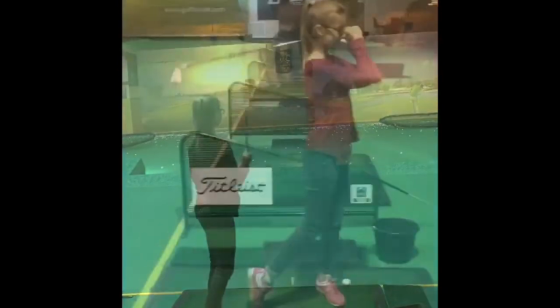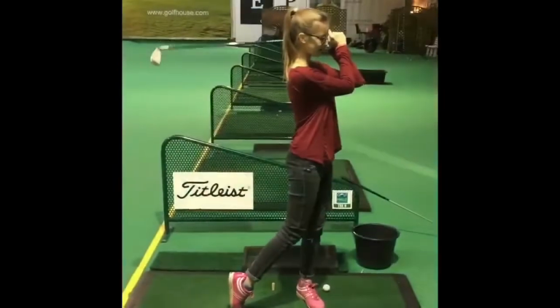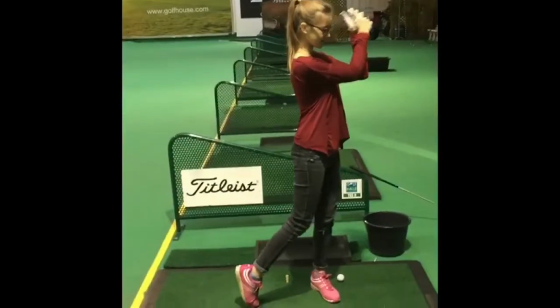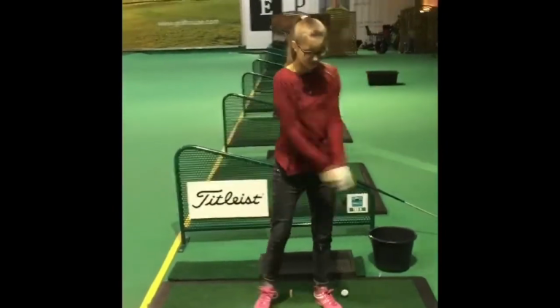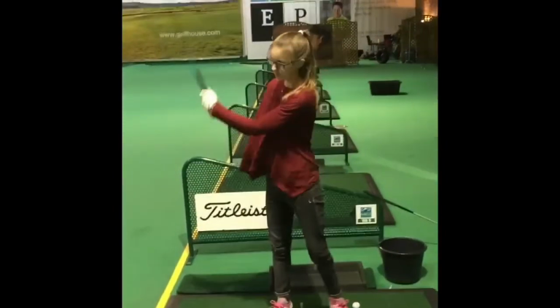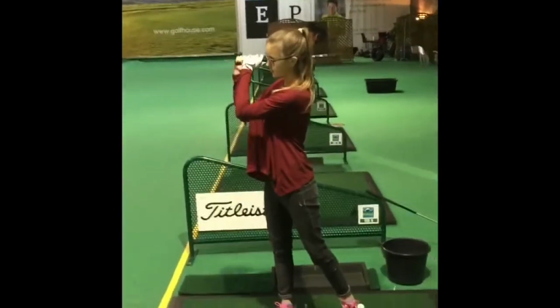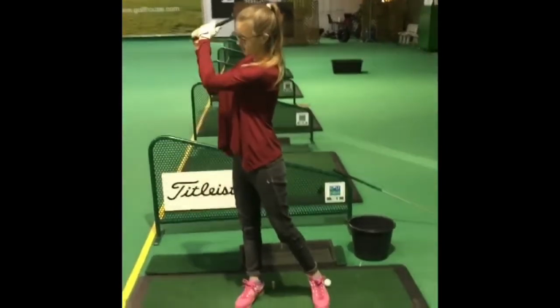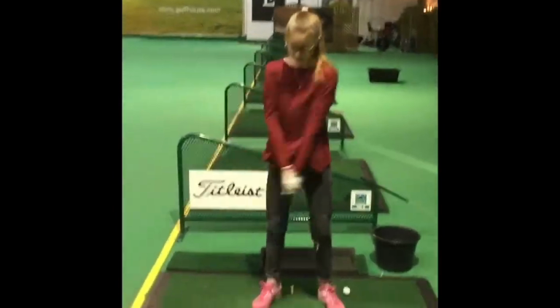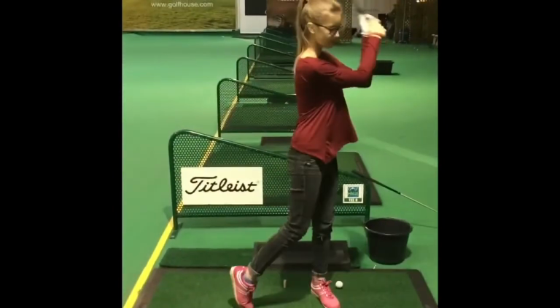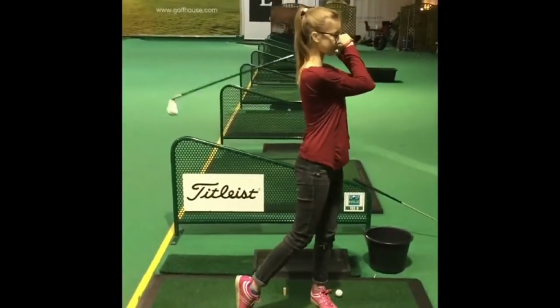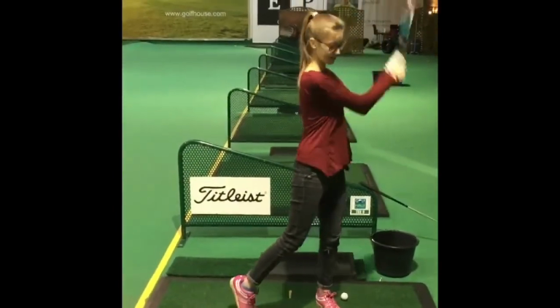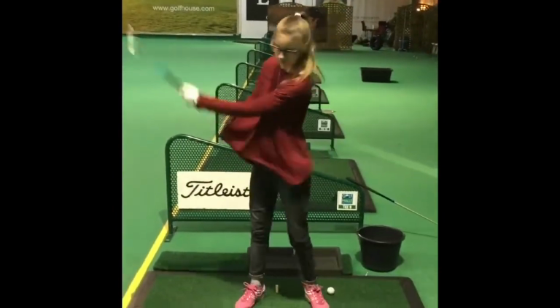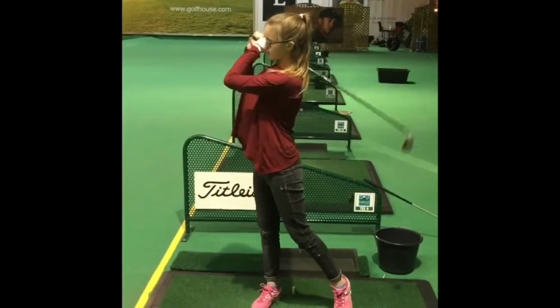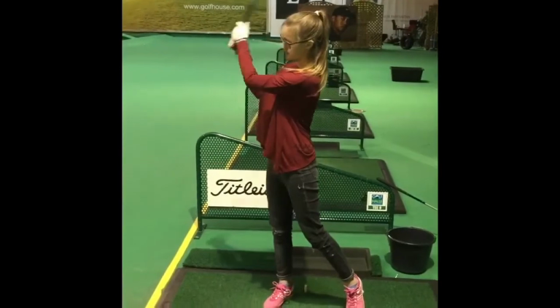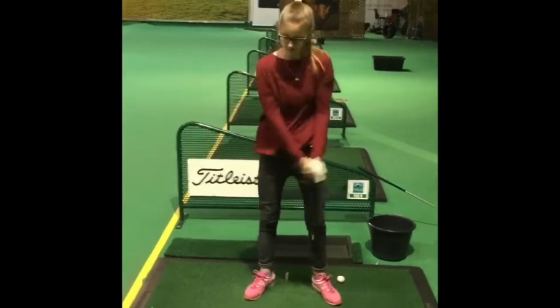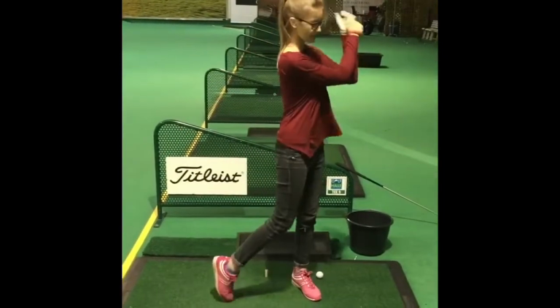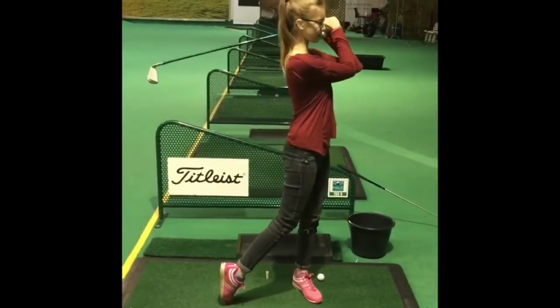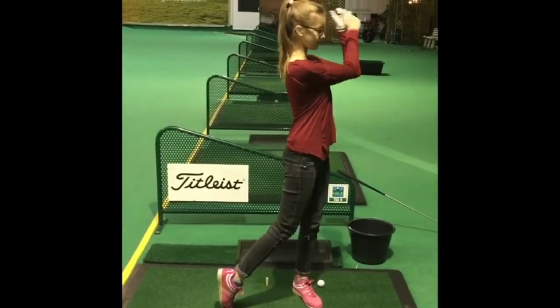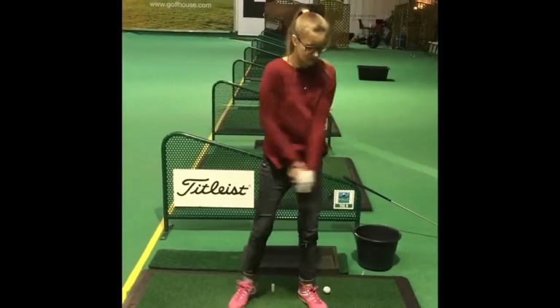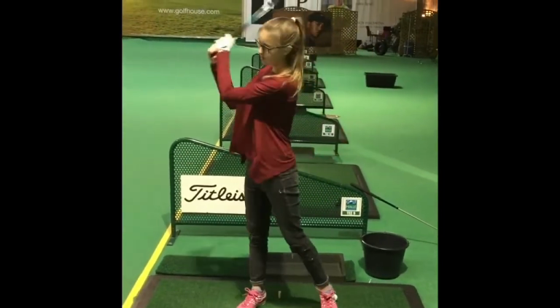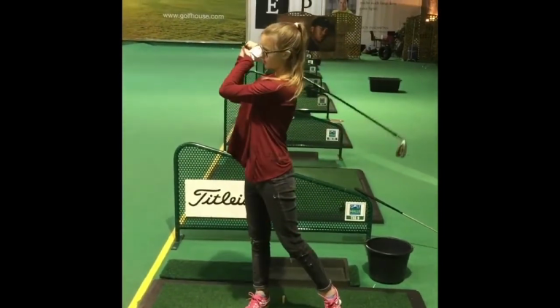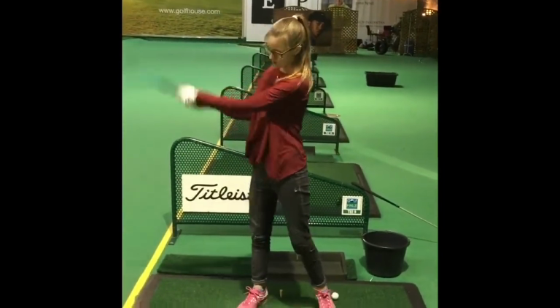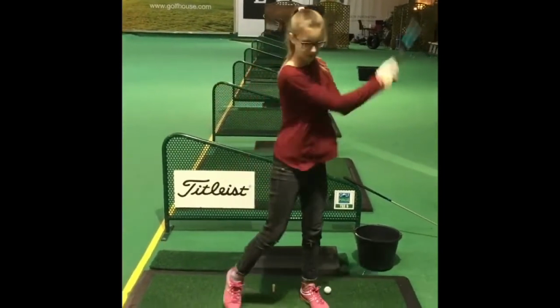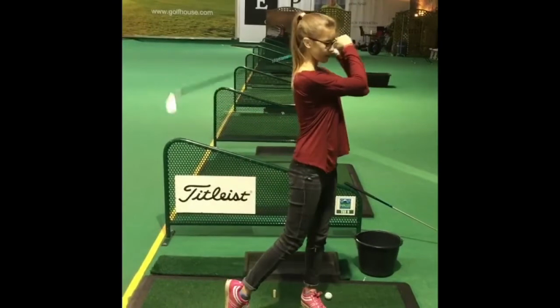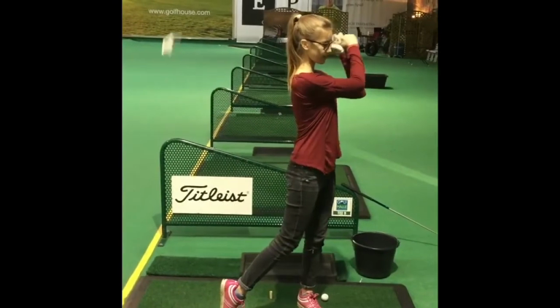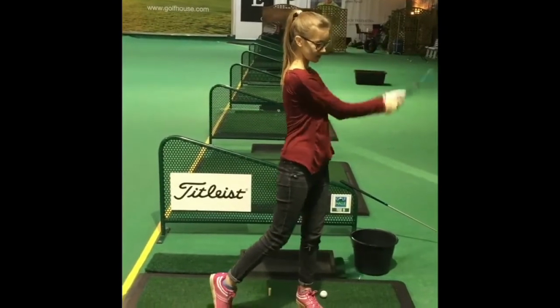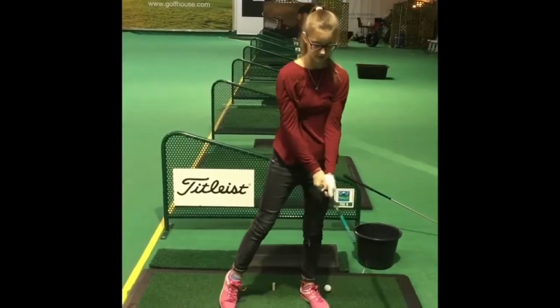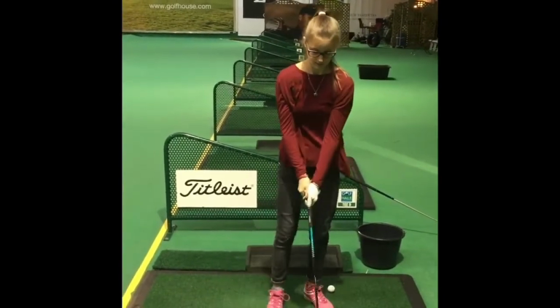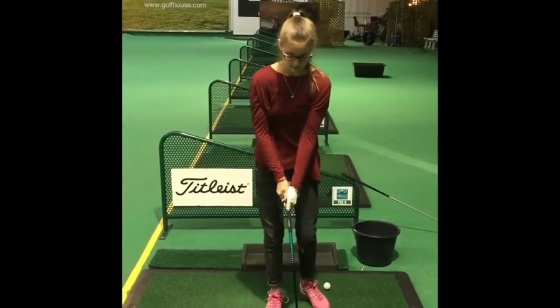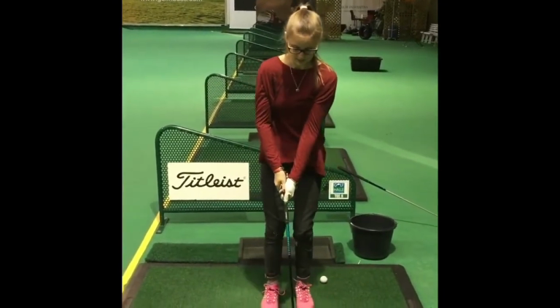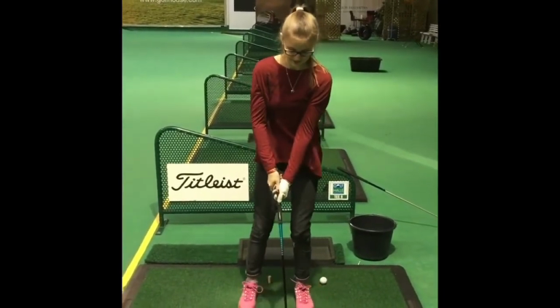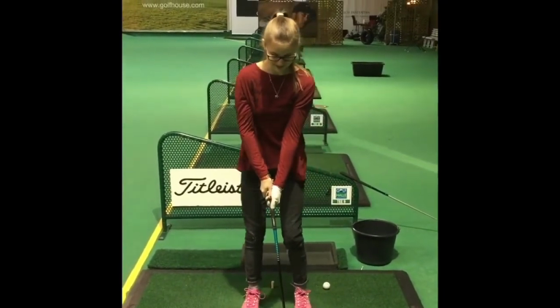We're just going to mess around, we're just going to try it left-handed as well, see if the brain can just pop it straight in there left-handed. Here we are - so all the shoulders swinging, that's it, comes moving. Perfect, go for it.